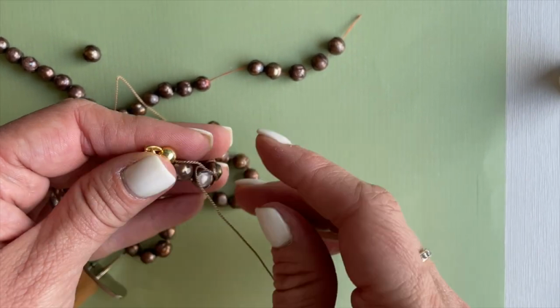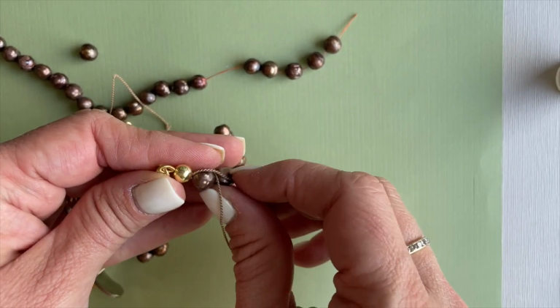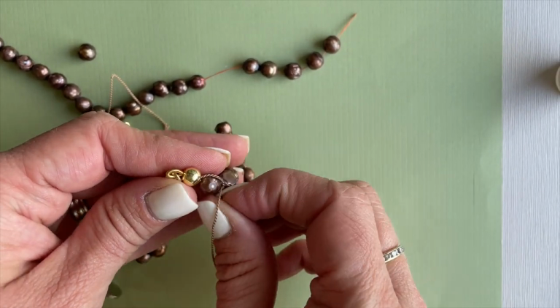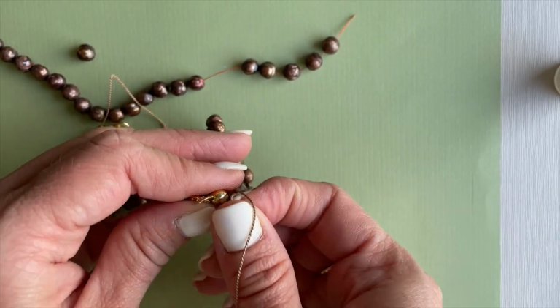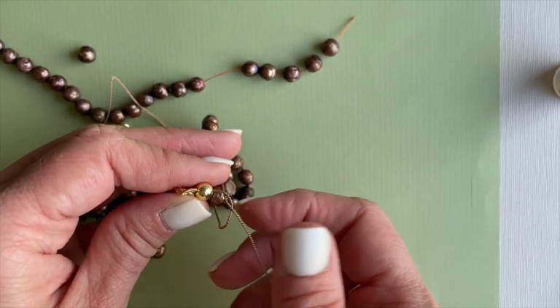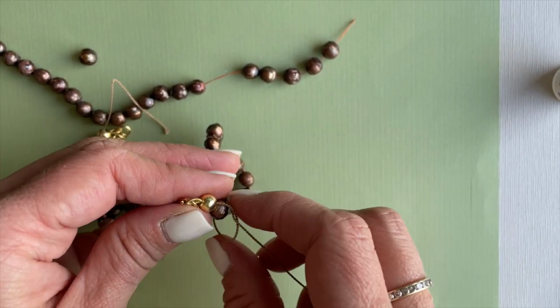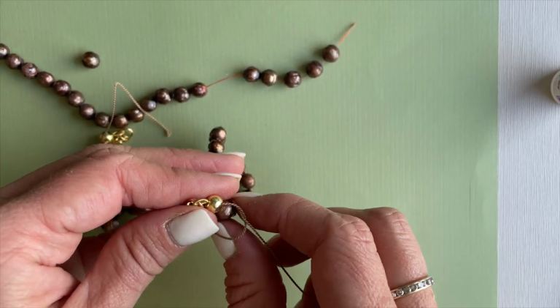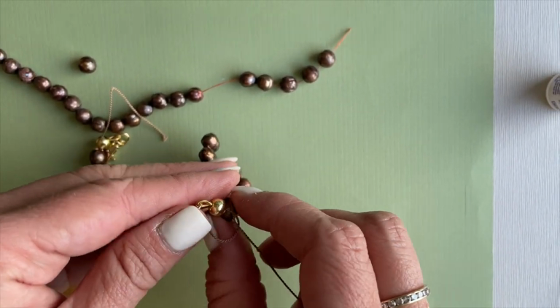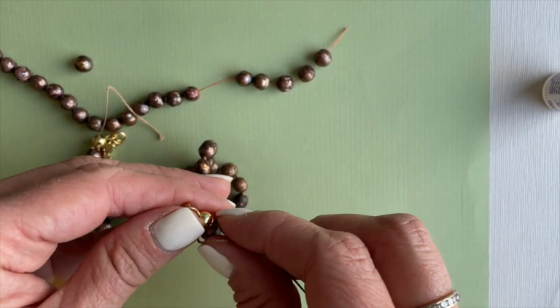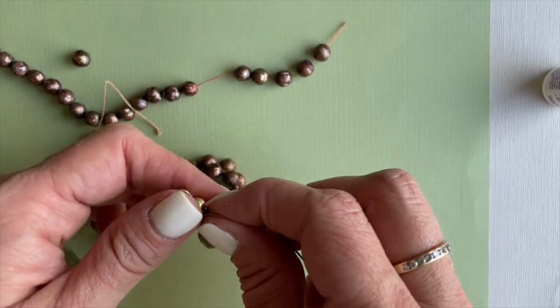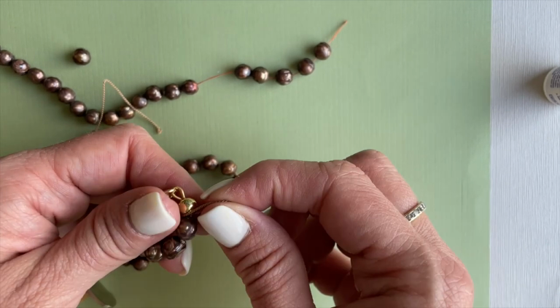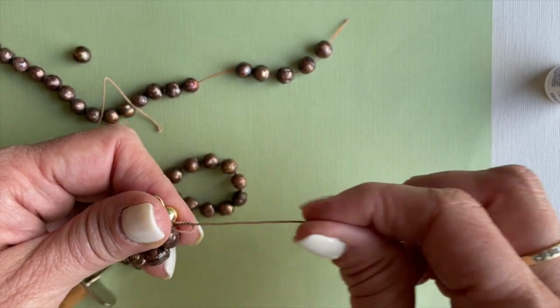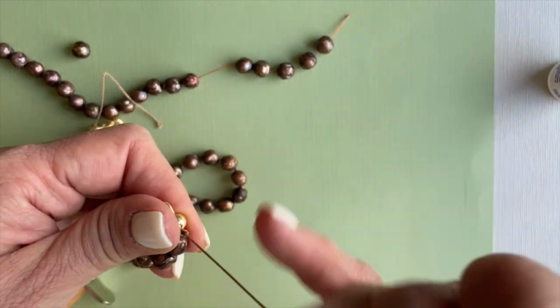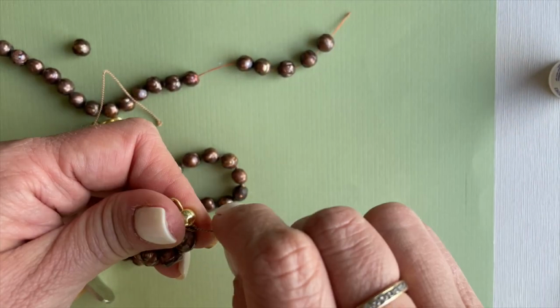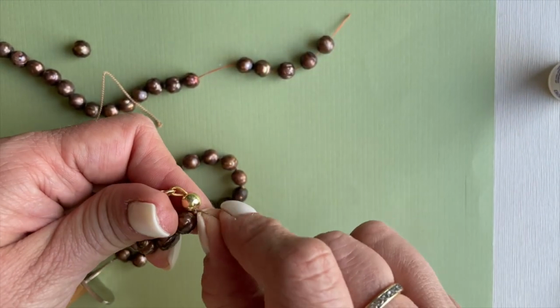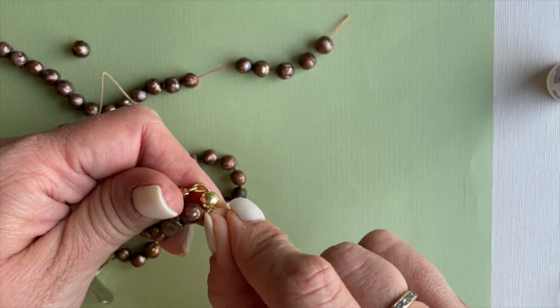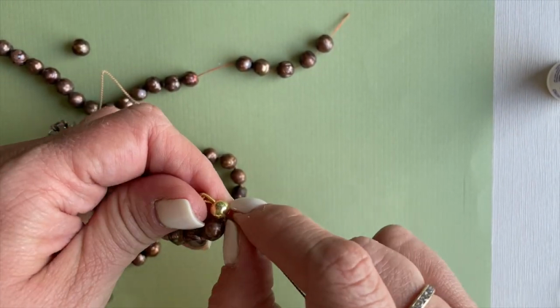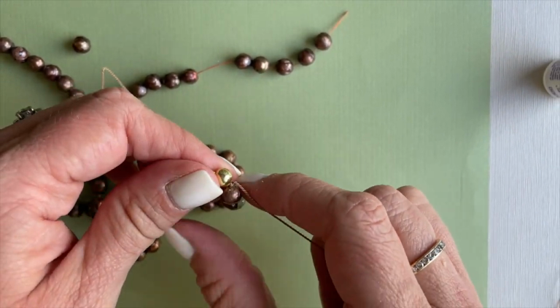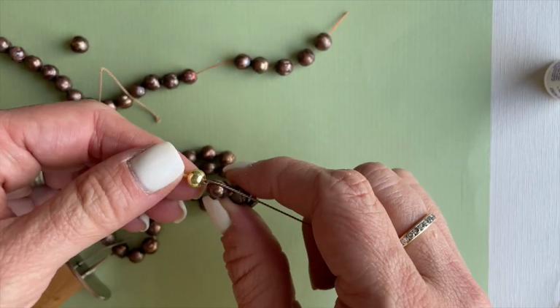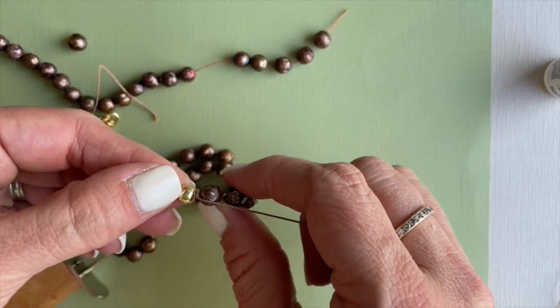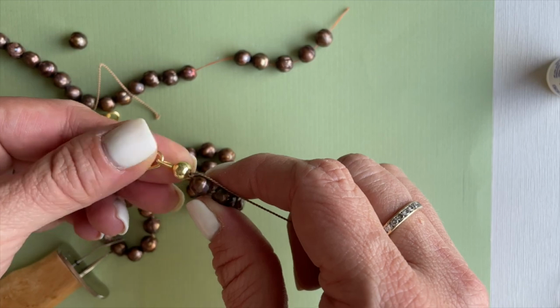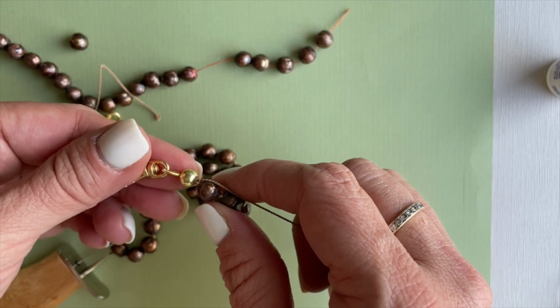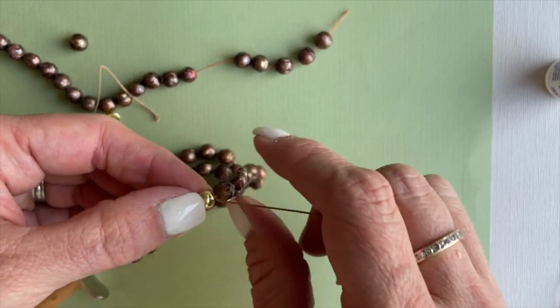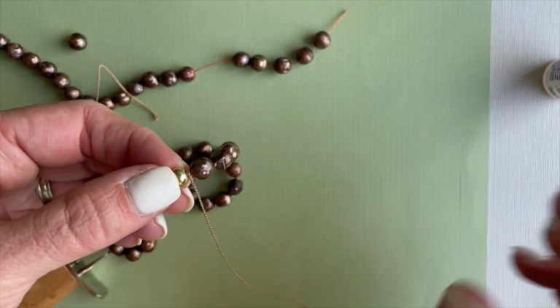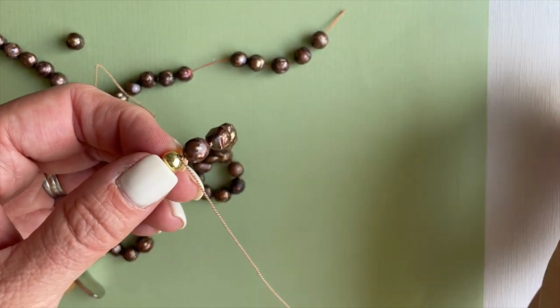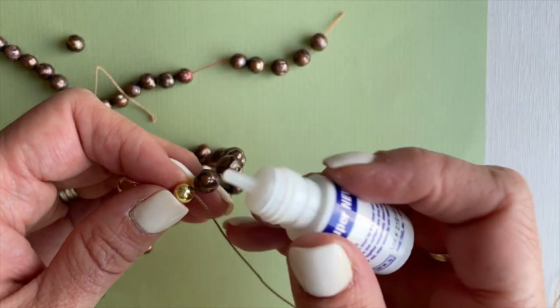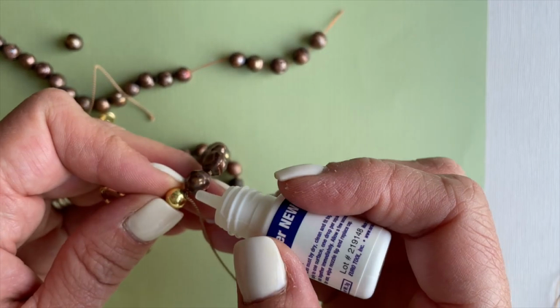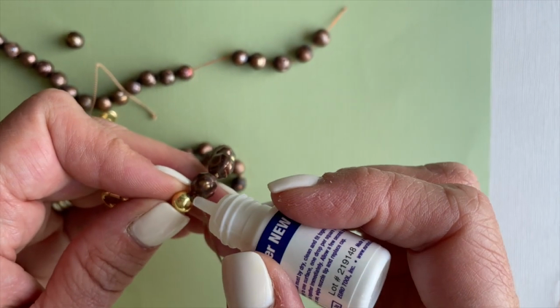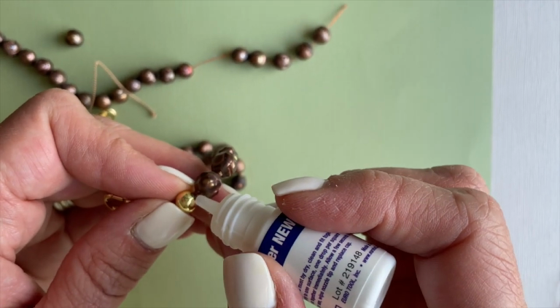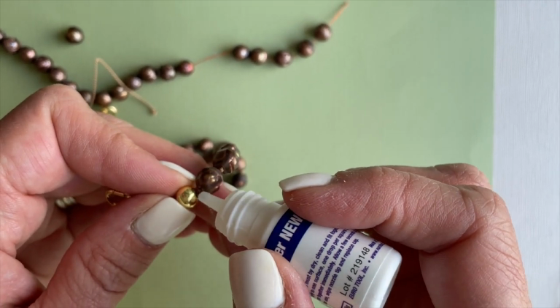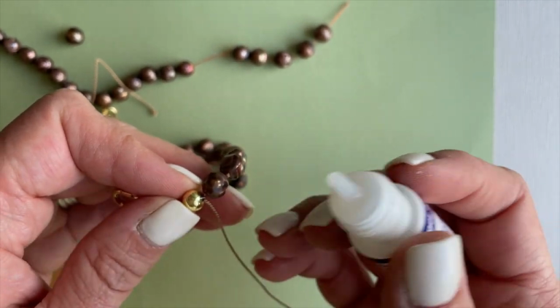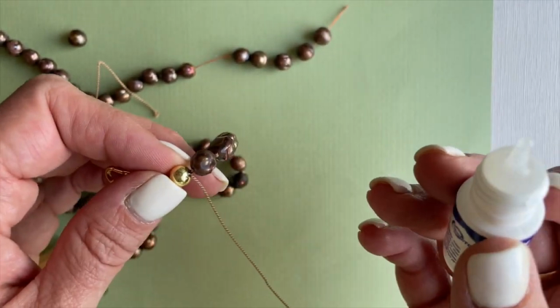Sometimes this last knot can be tricky. Now we'll put a little dab of super new glue on each knot — we'll go back and do that first one as well.